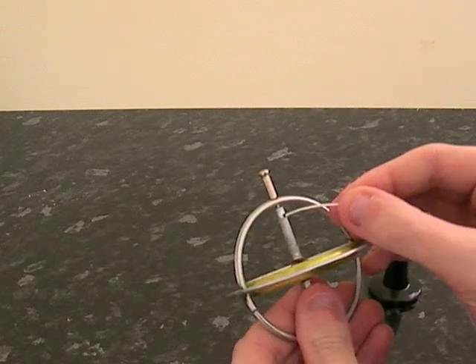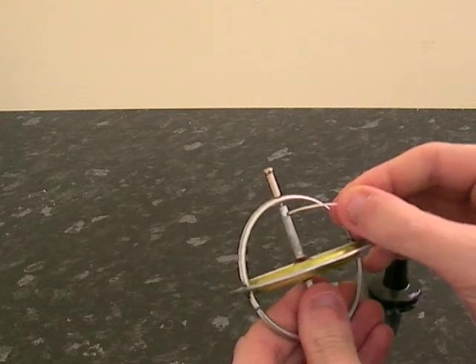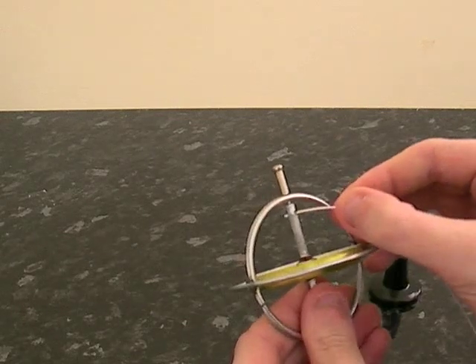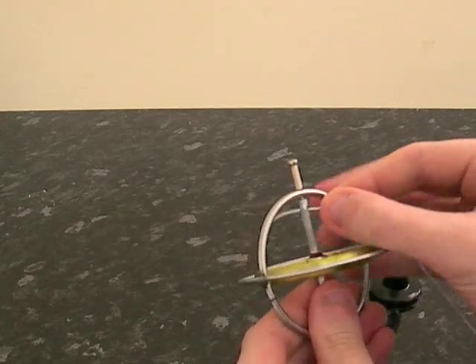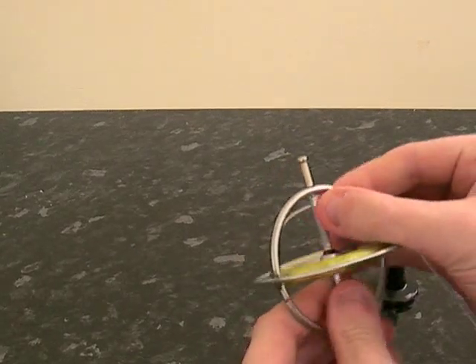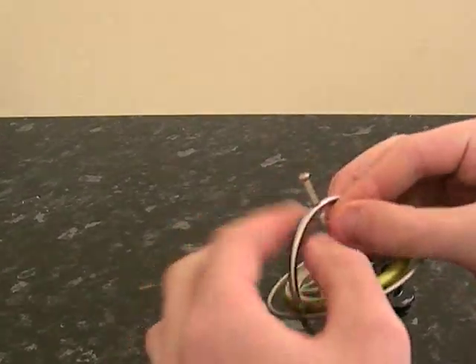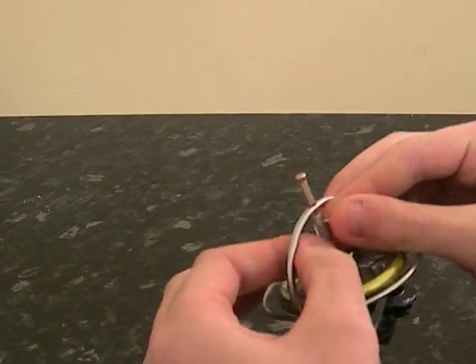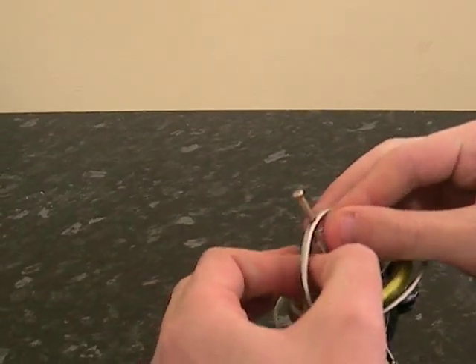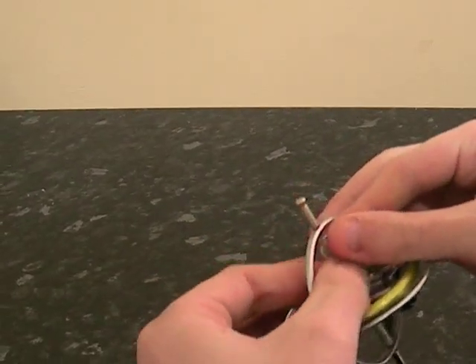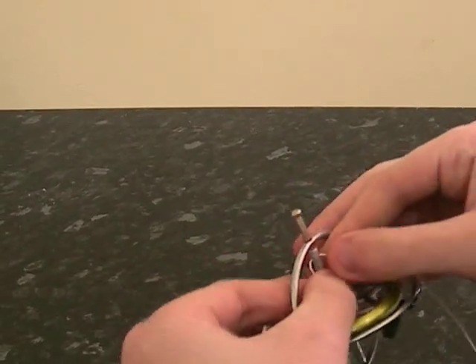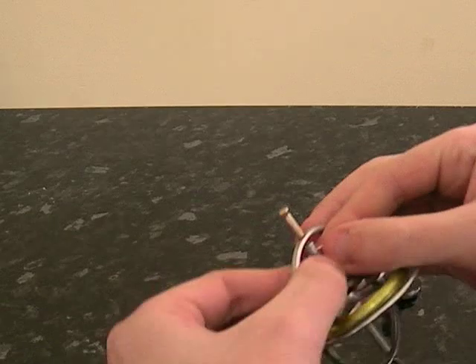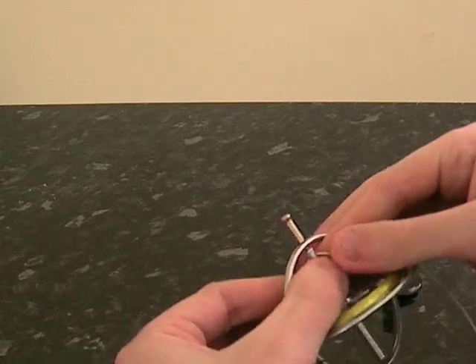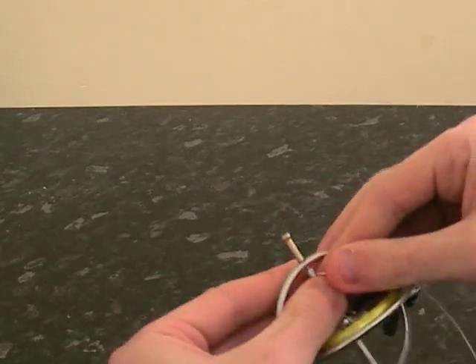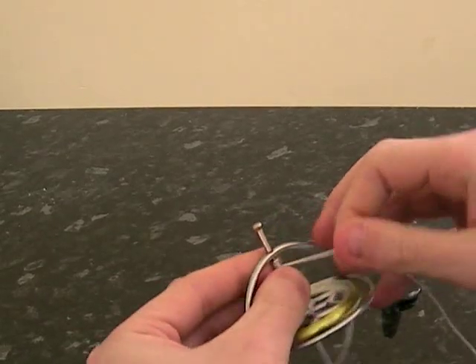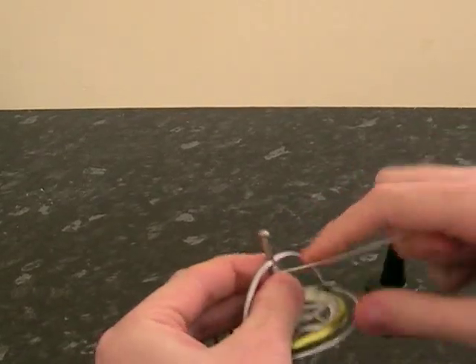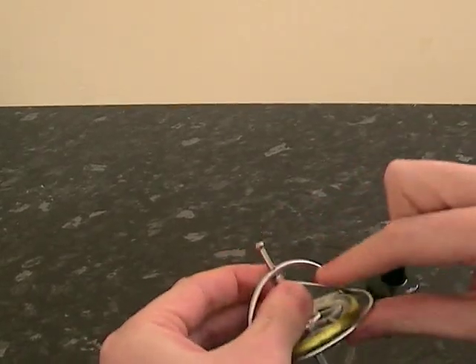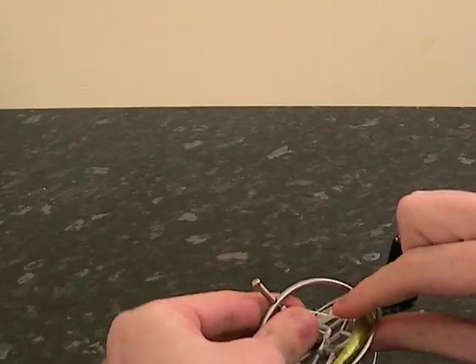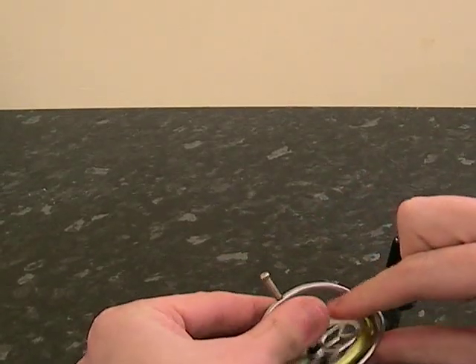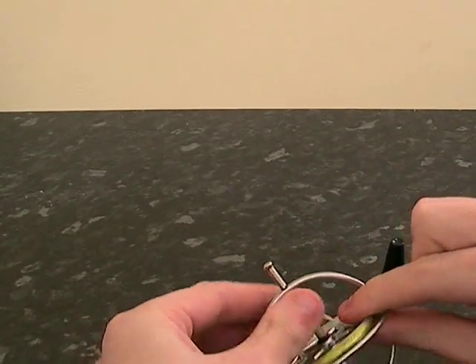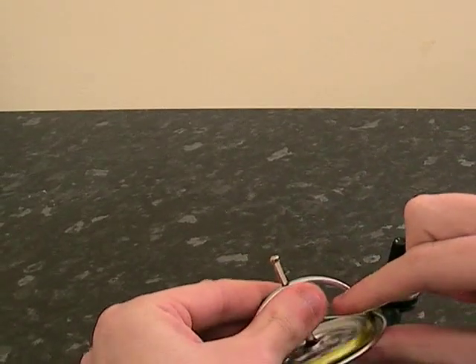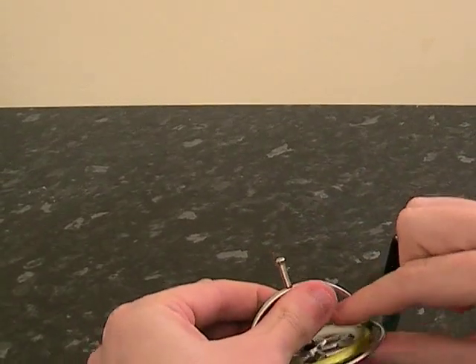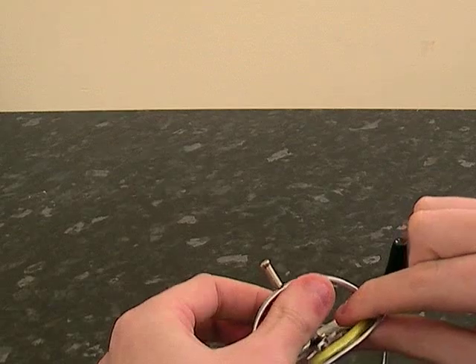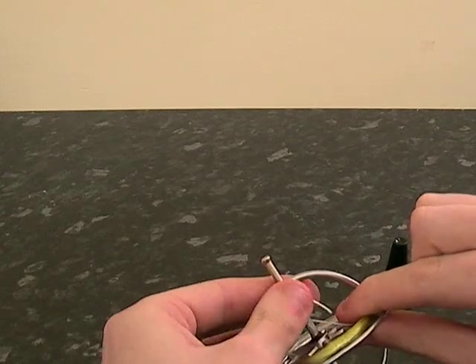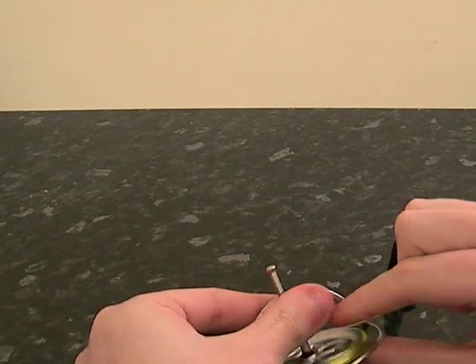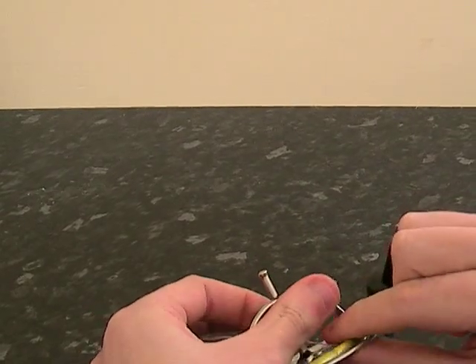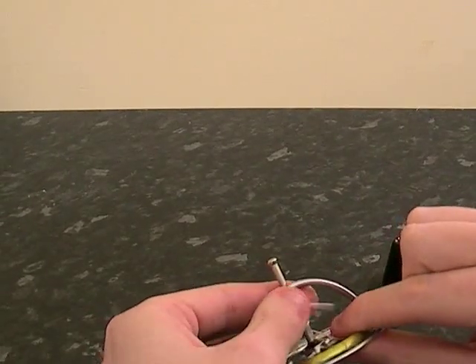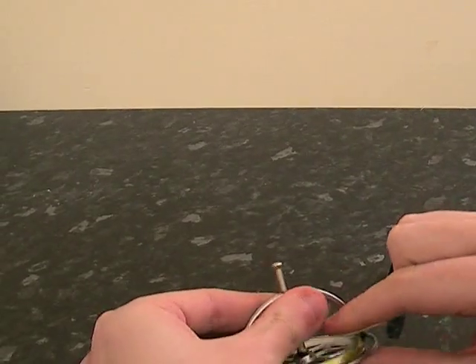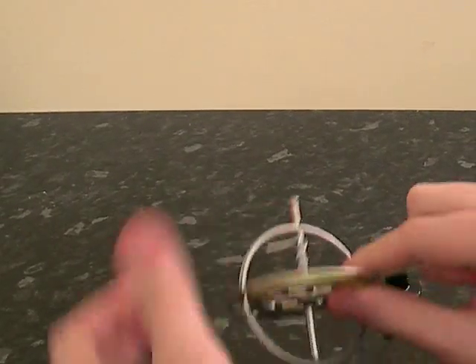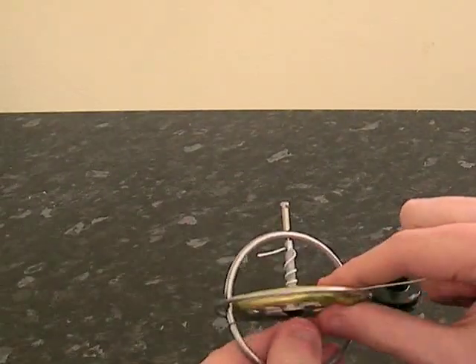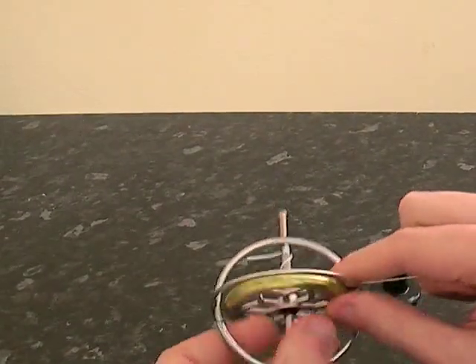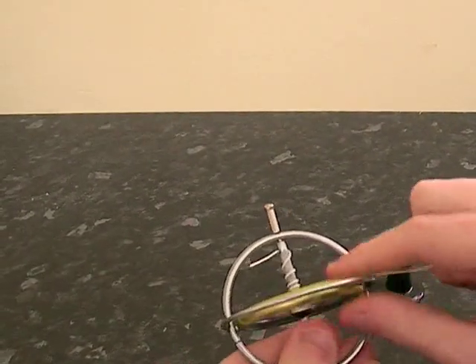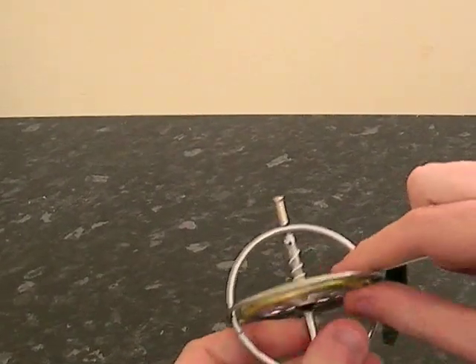All you do is put the string through, fold it round. There are various different techniques to actually wind the string on, and usually people find their own way of doing it.